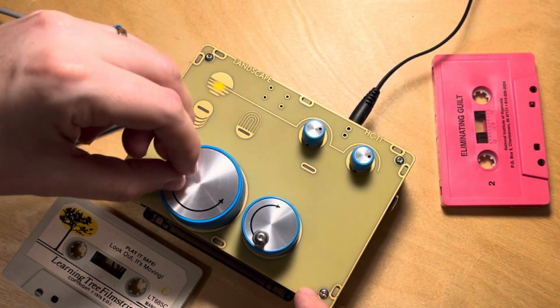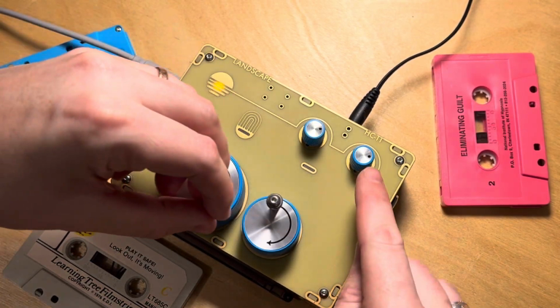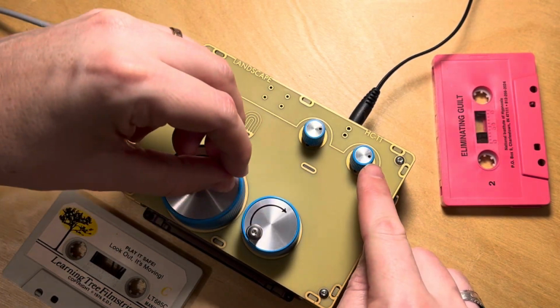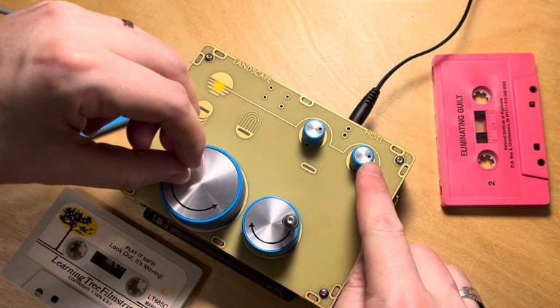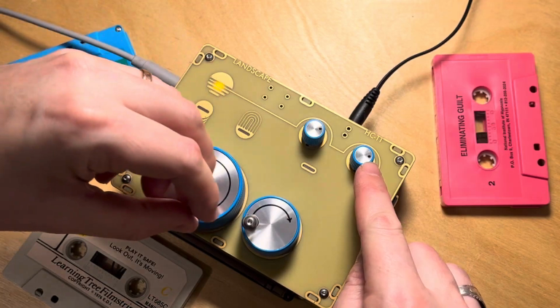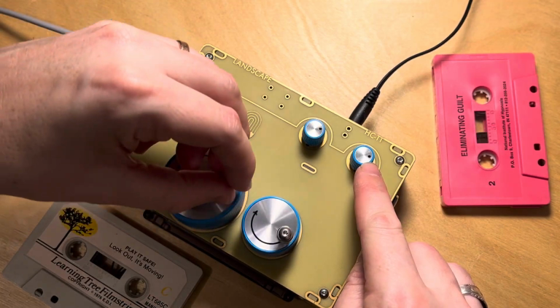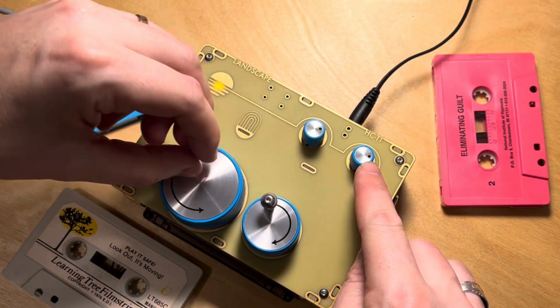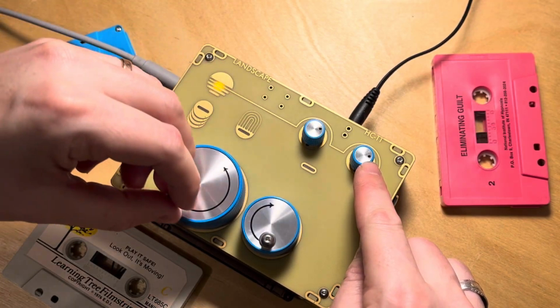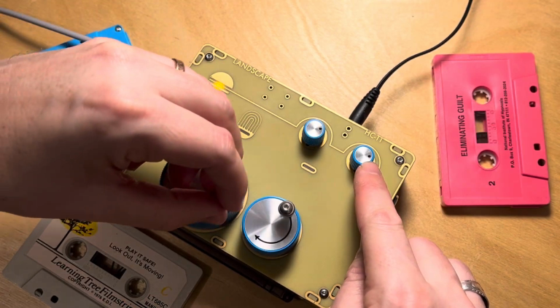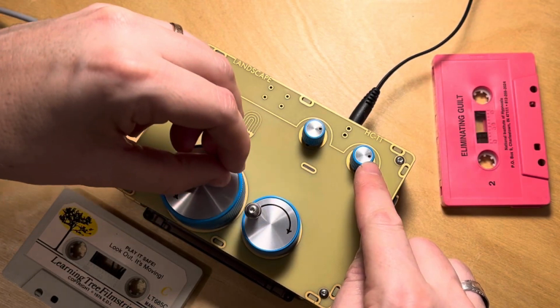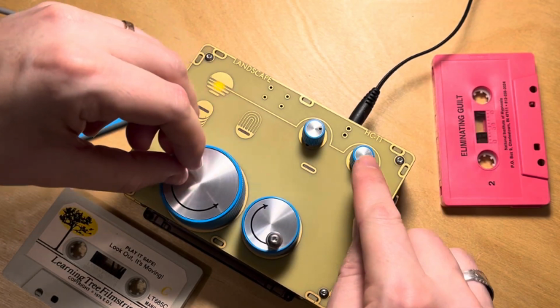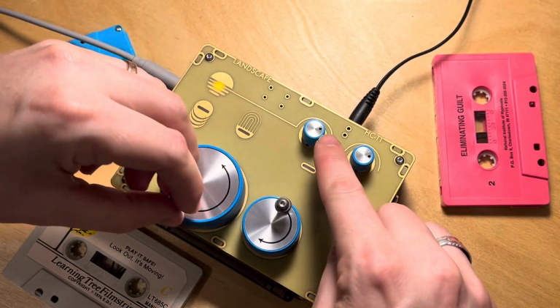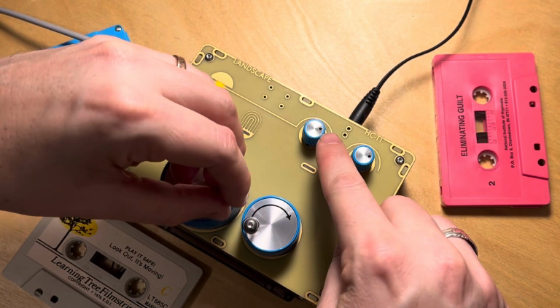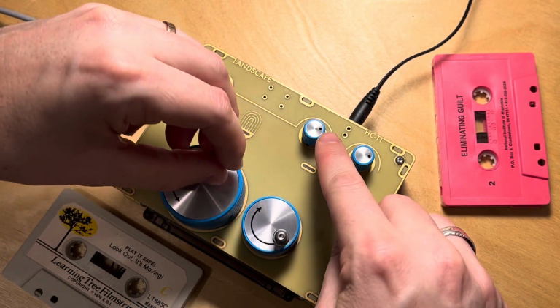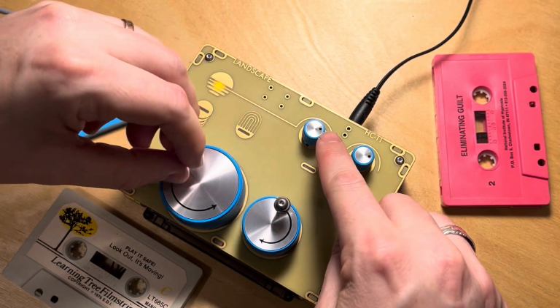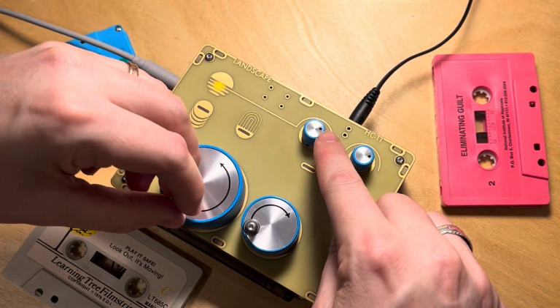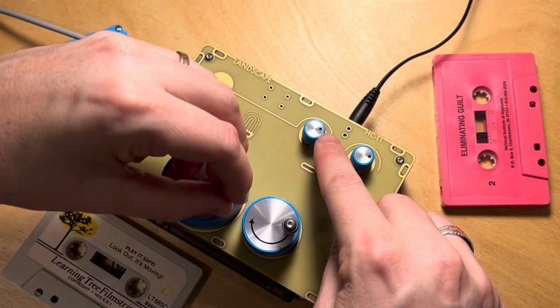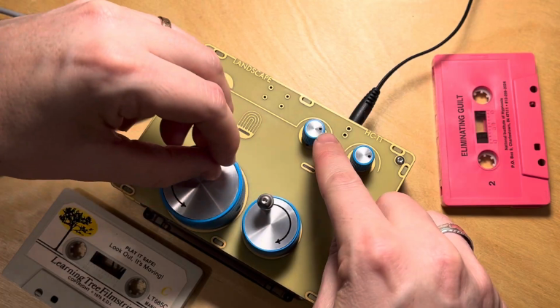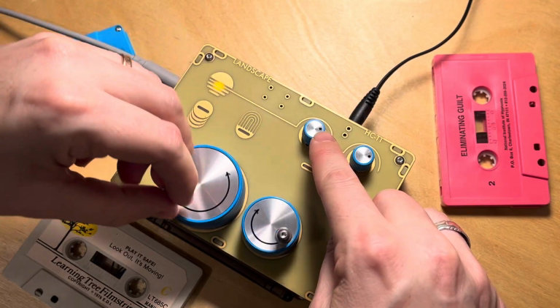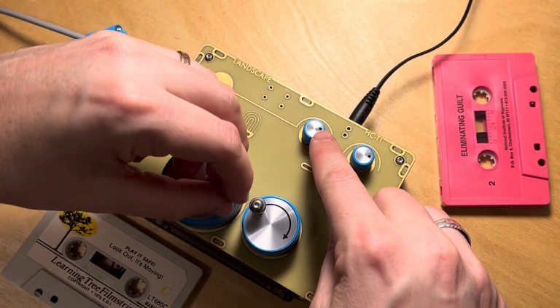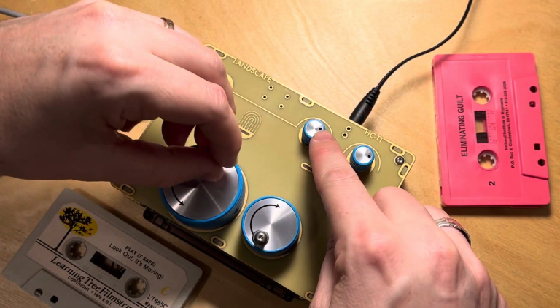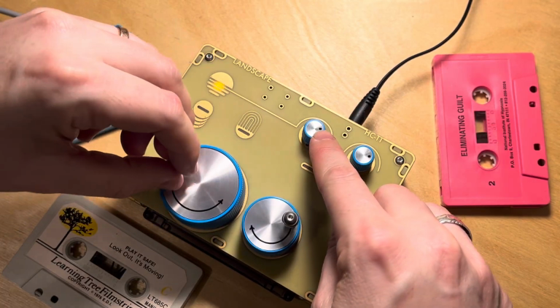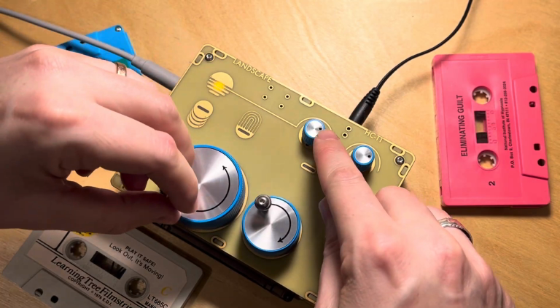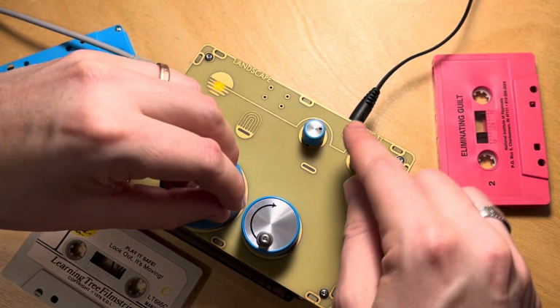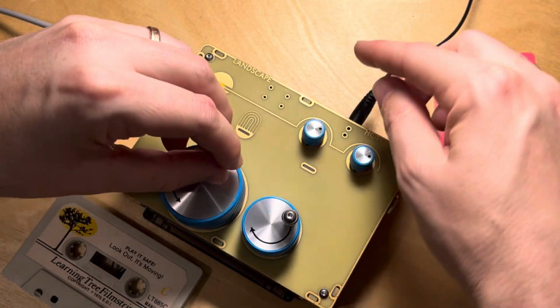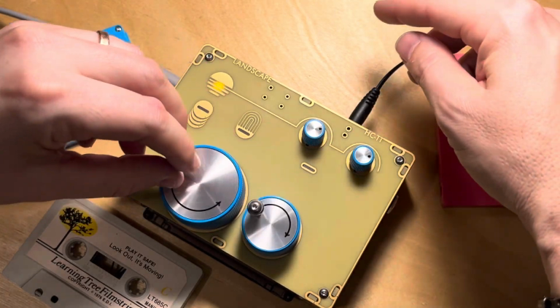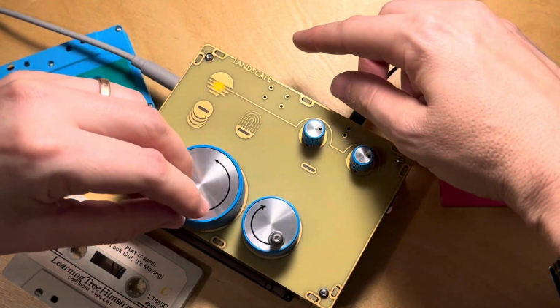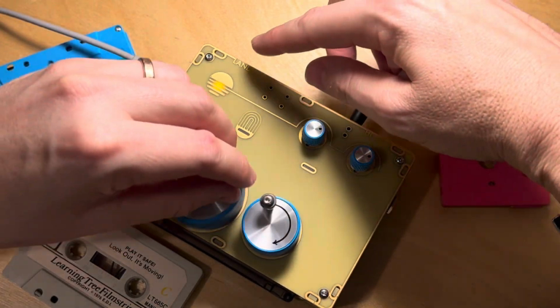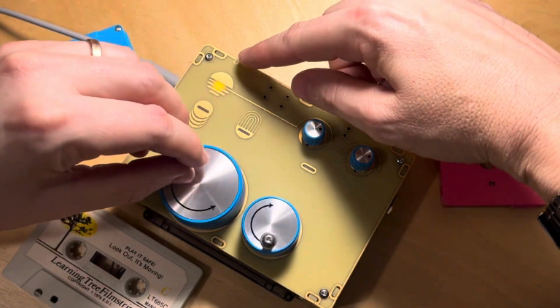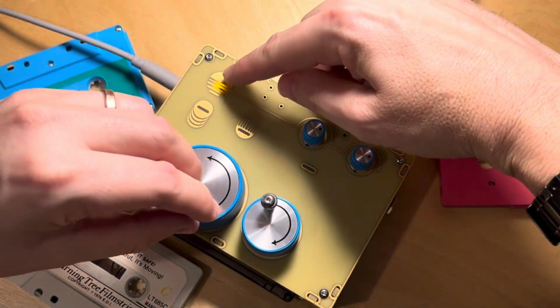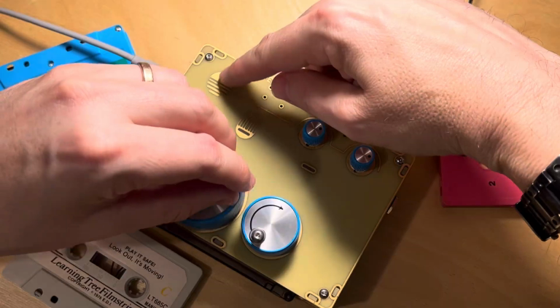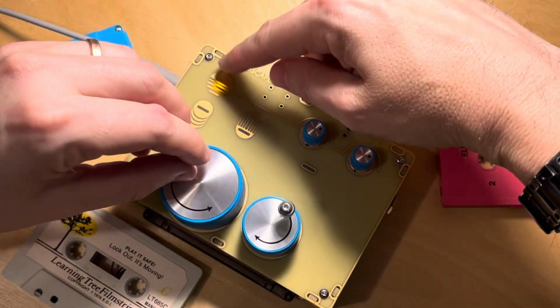This upper right-hand knob is the gain control. This knob next to it is the bass boost and bass cut knob. And this button over here is the momentary mute switch.